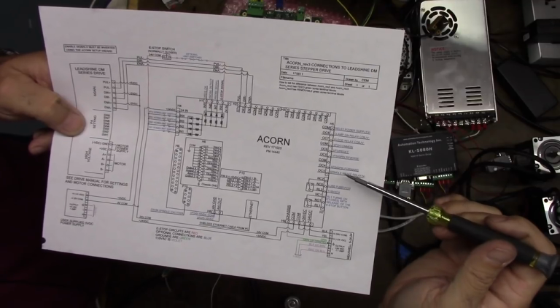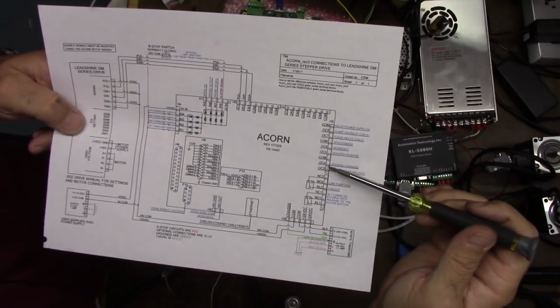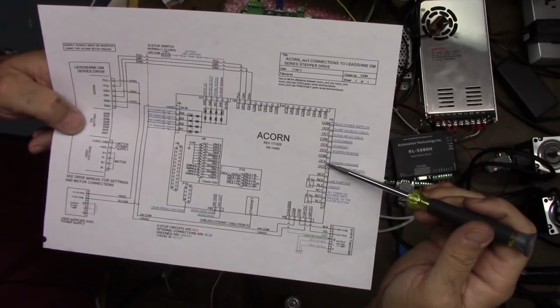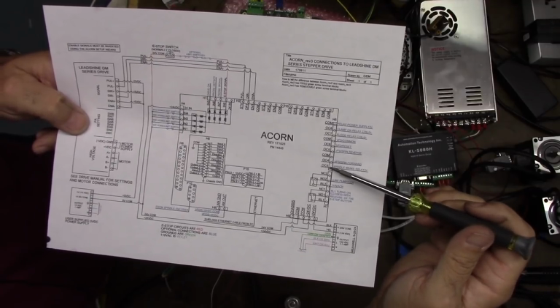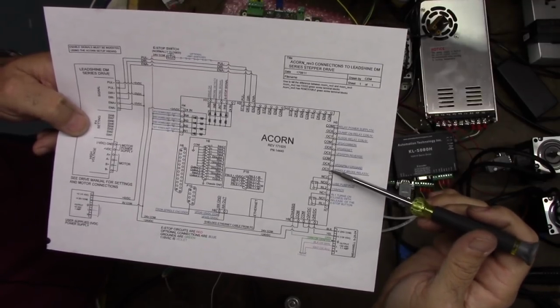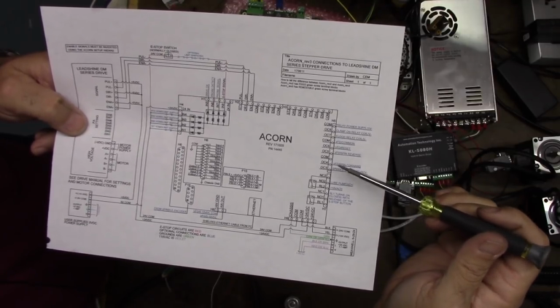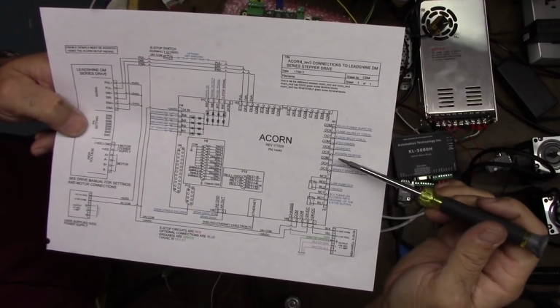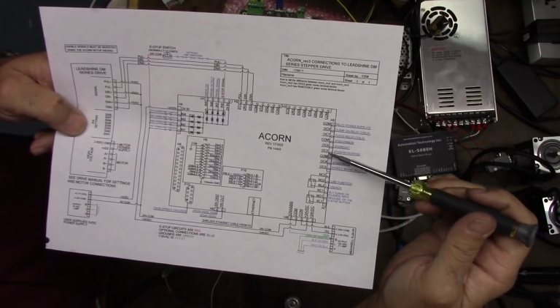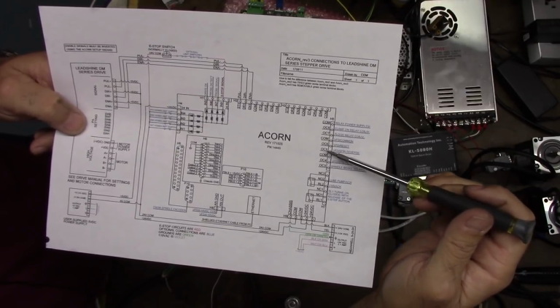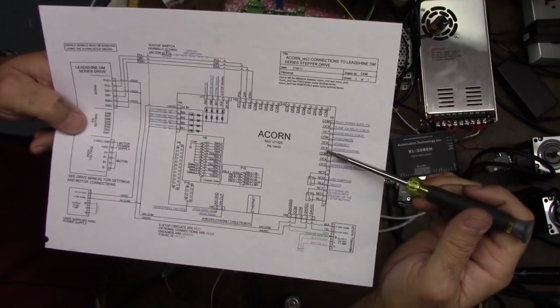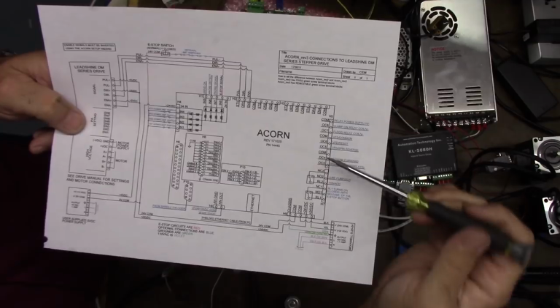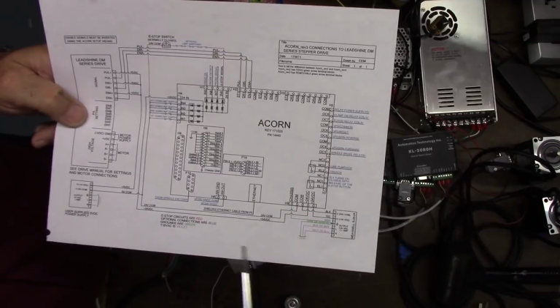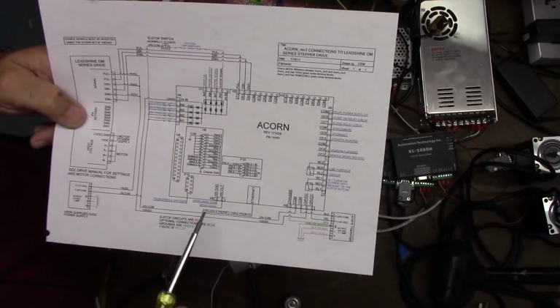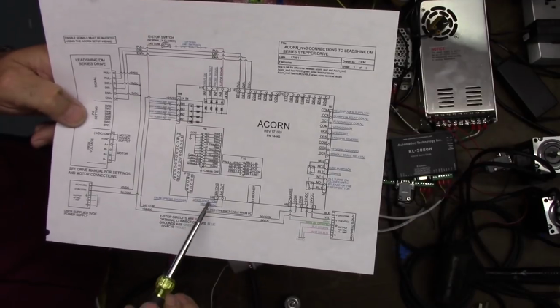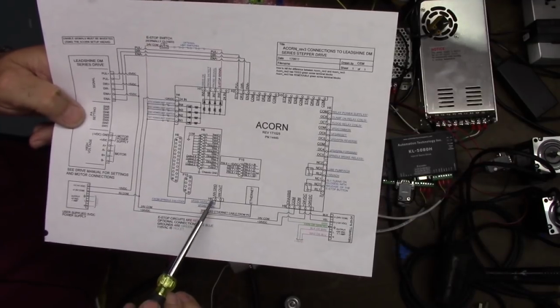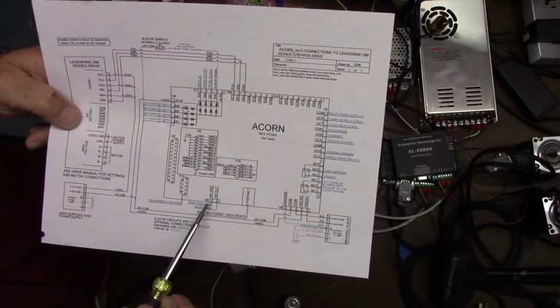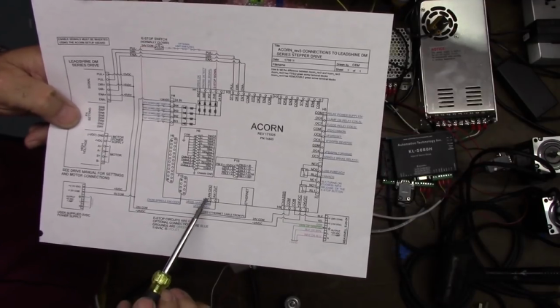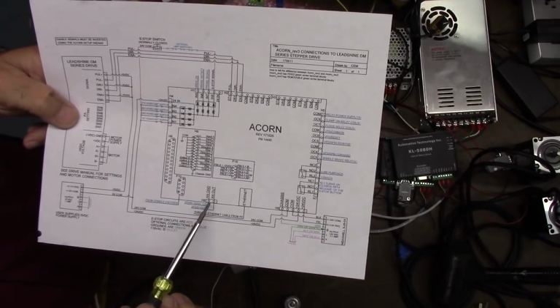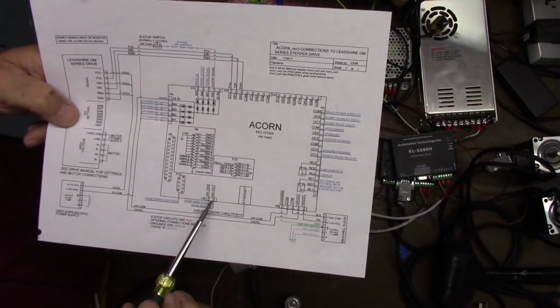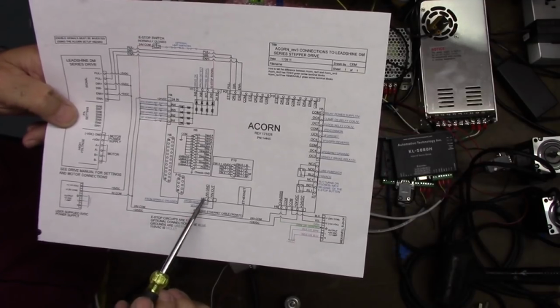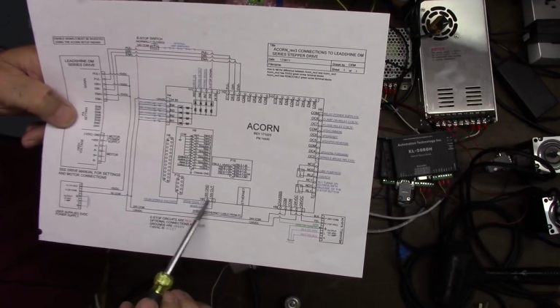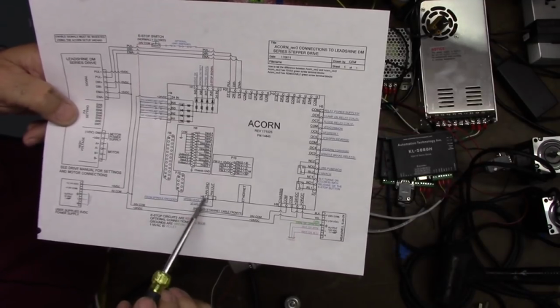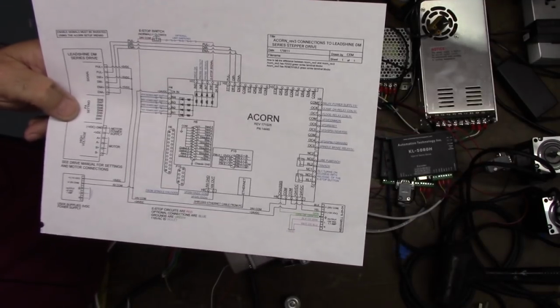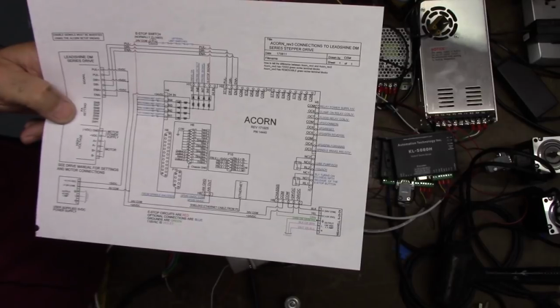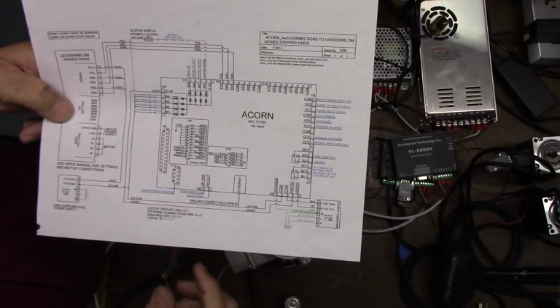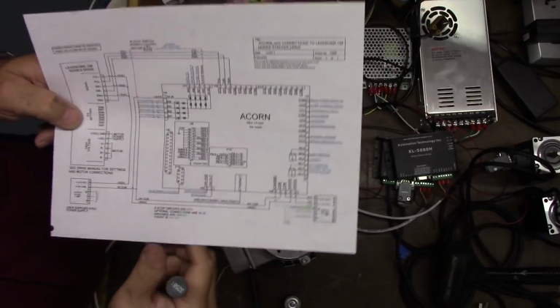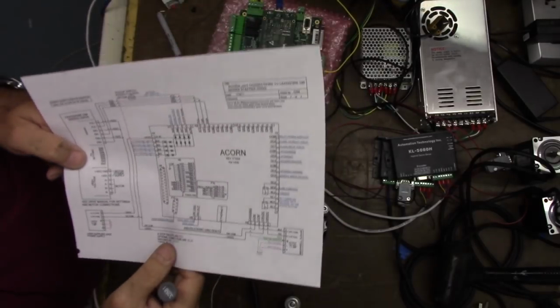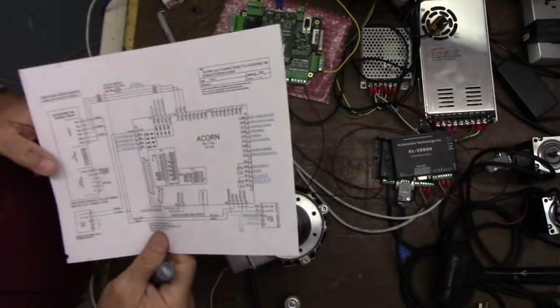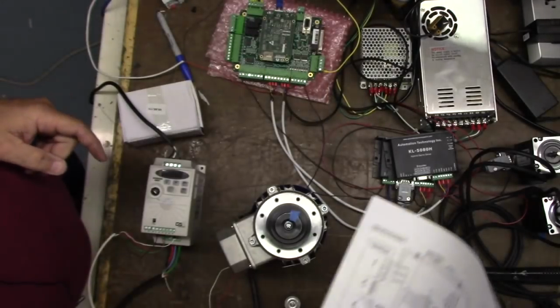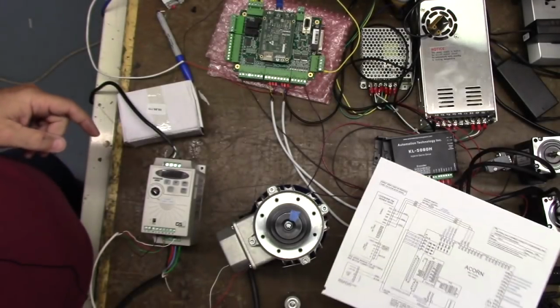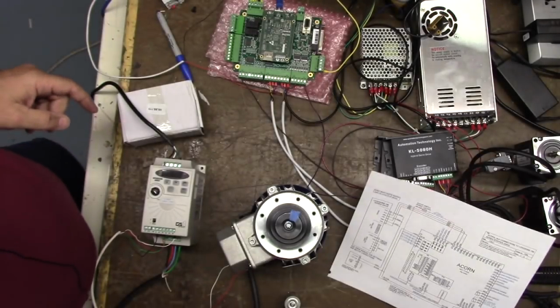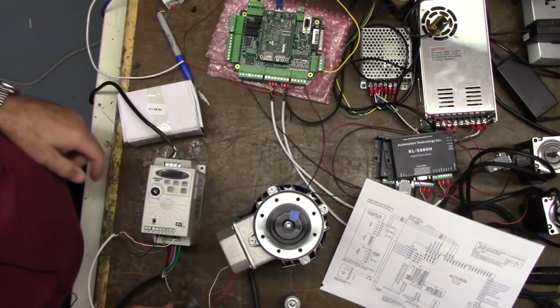VFDSpindleForward is OC4, and VFDSpindleReverse is OC5, and our analog ground and analog output are right here. So let's go ahead and set that up.